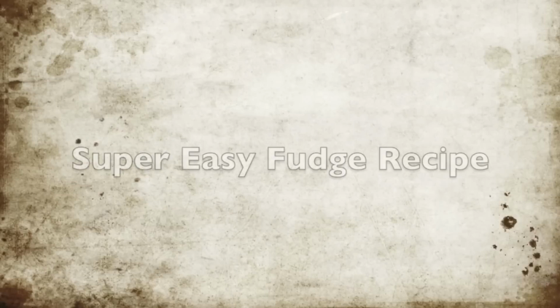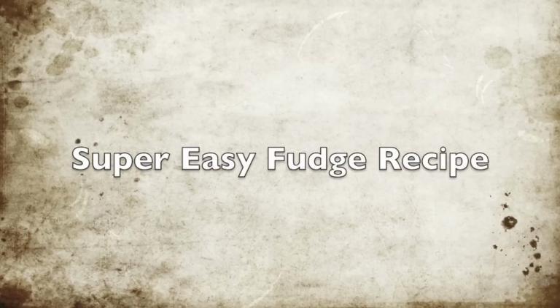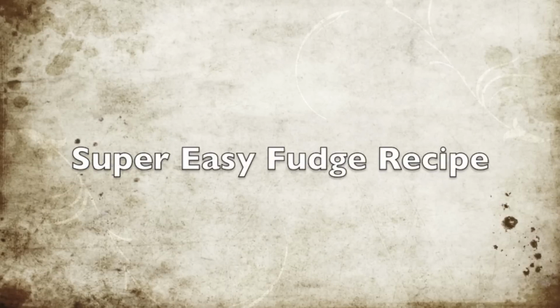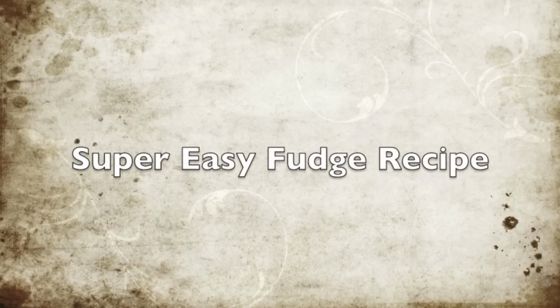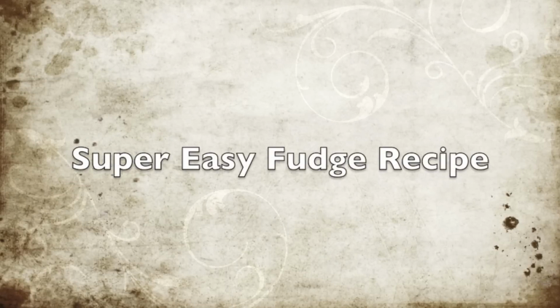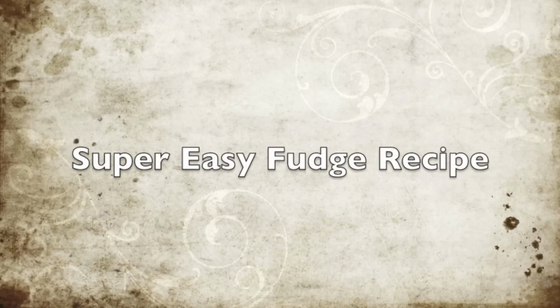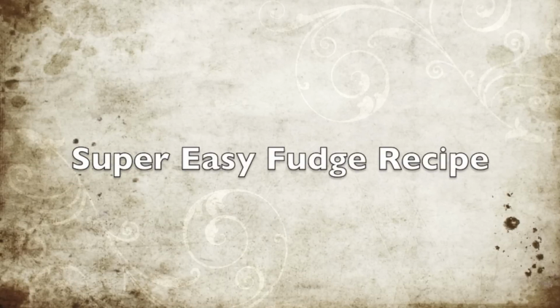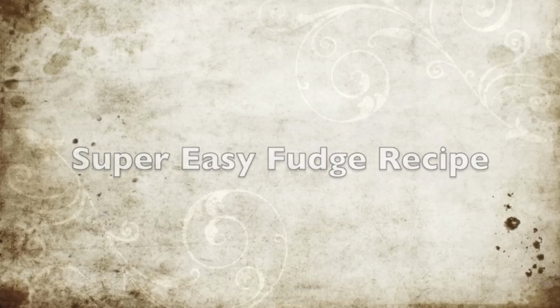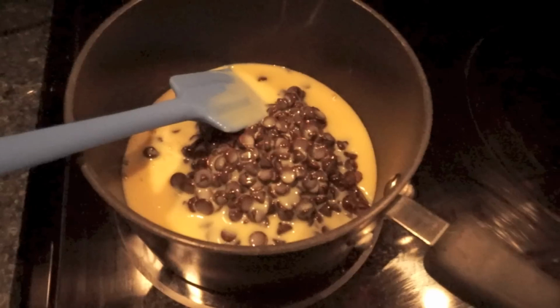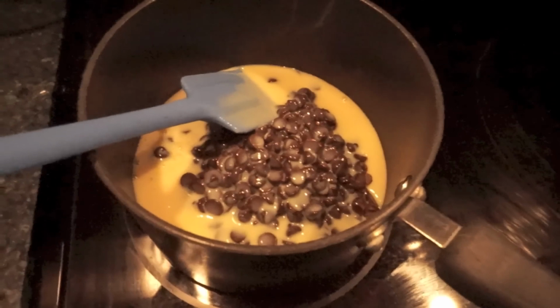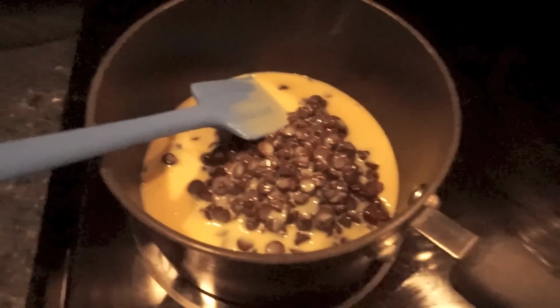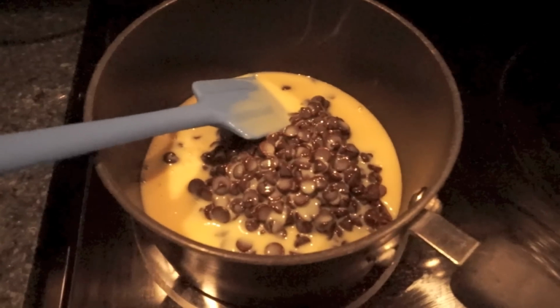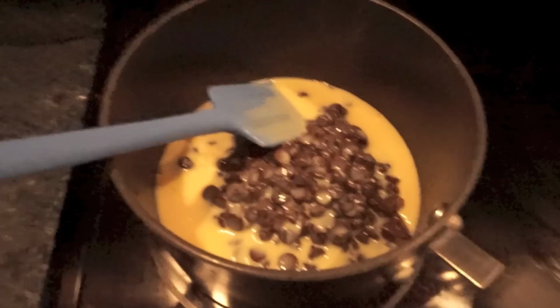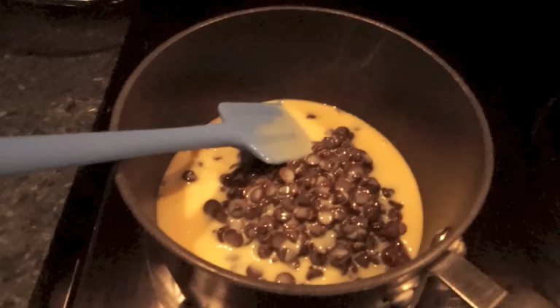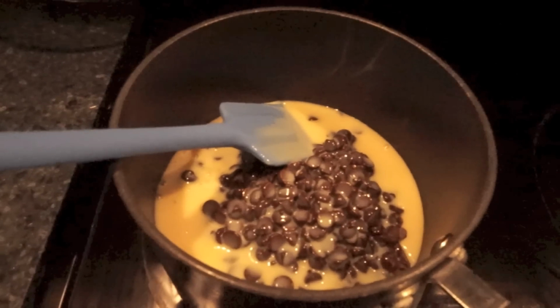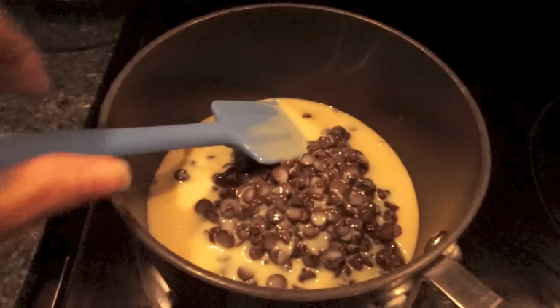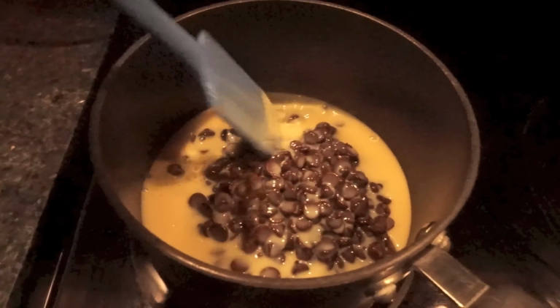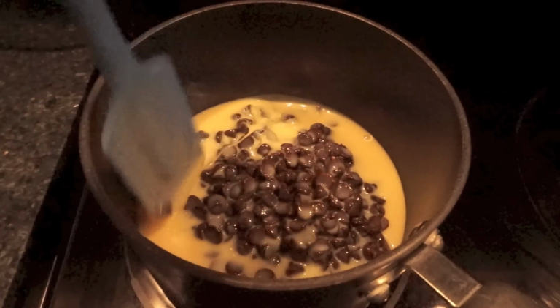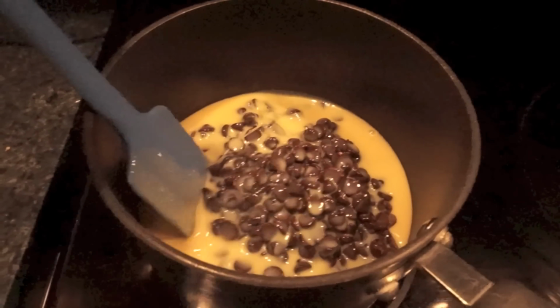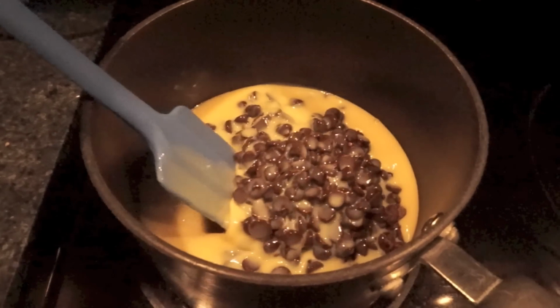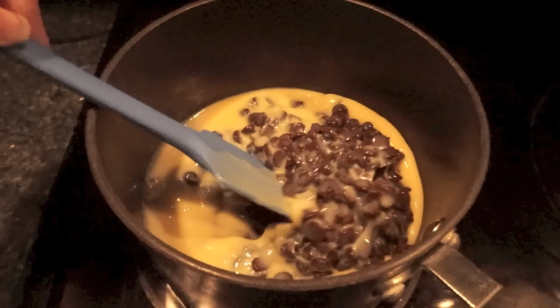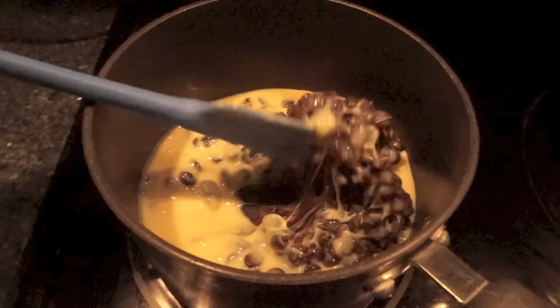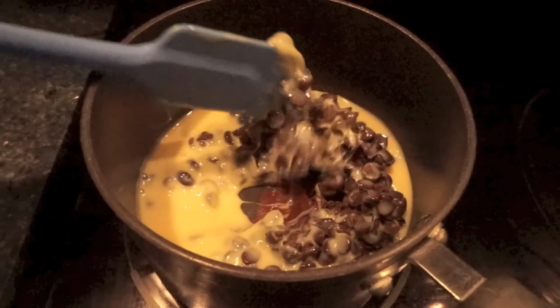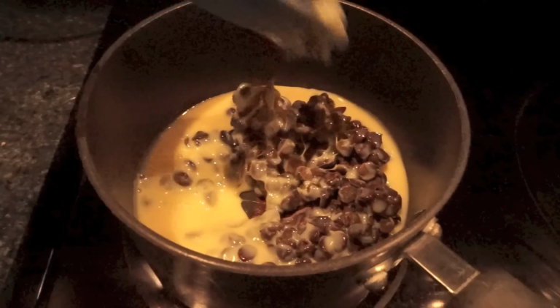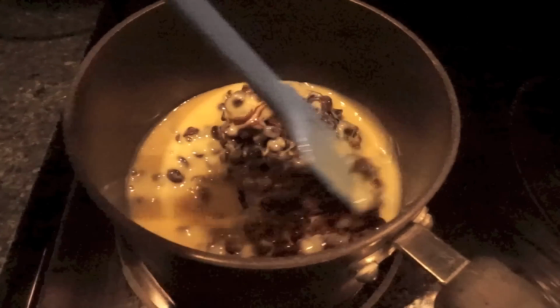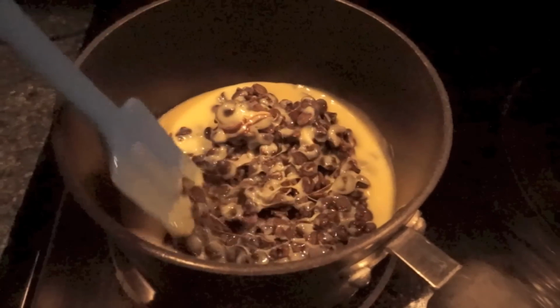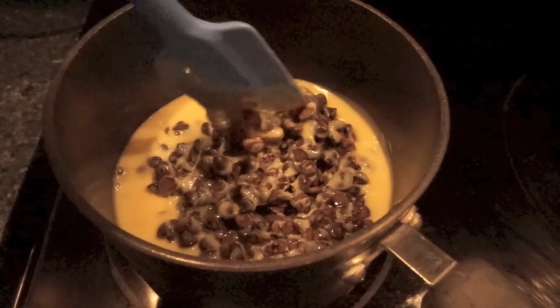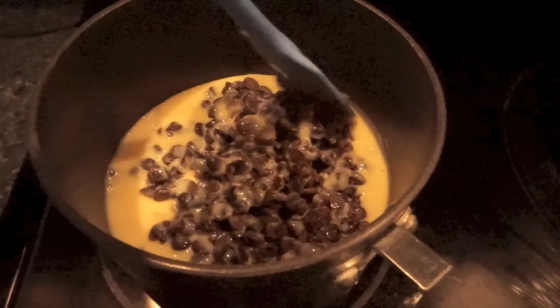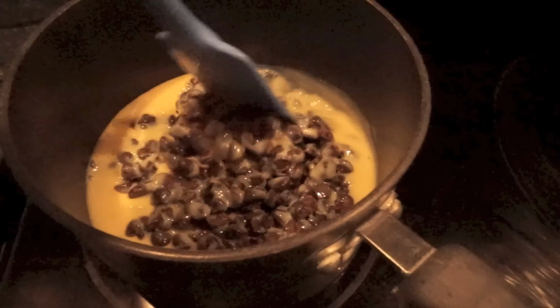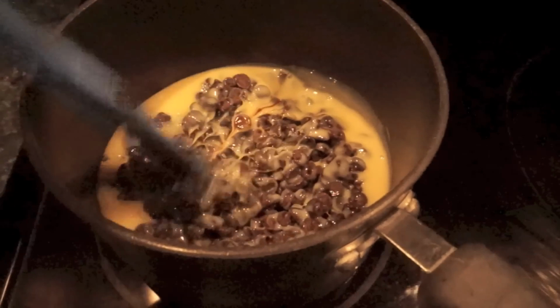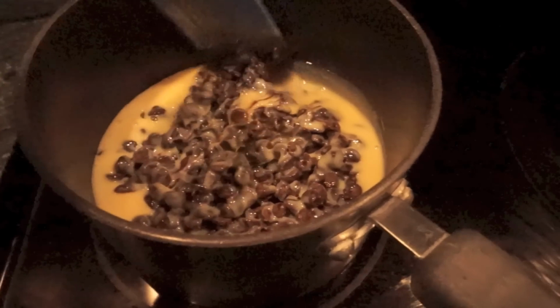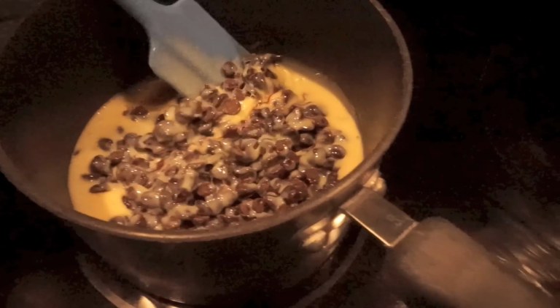Hi everyone, it's Samantha and today I have a super simple fudge recipe. This is dark chocolate fudge and it really only includes three ingredients. I got the original idea from a three ingredient white chocolate fudge that I saw on Pinterest — I'll link it down below so you can definitely check that out.